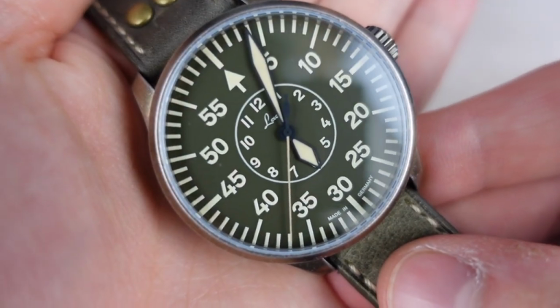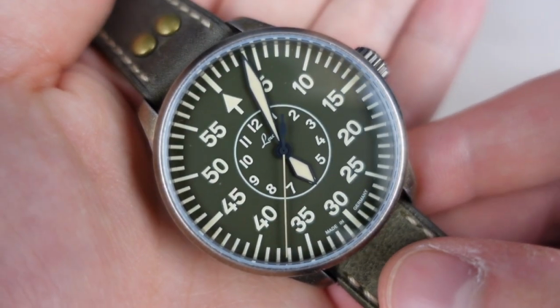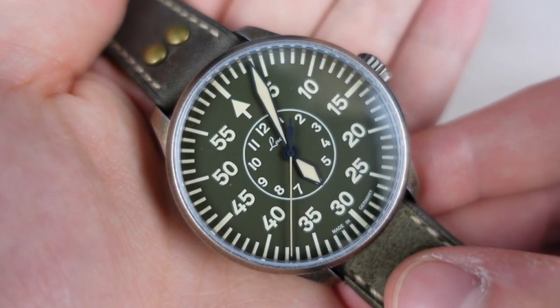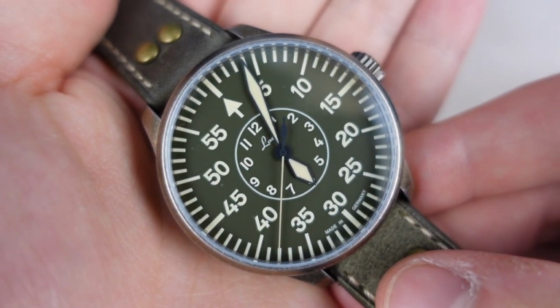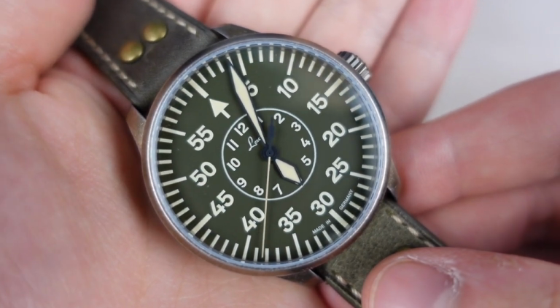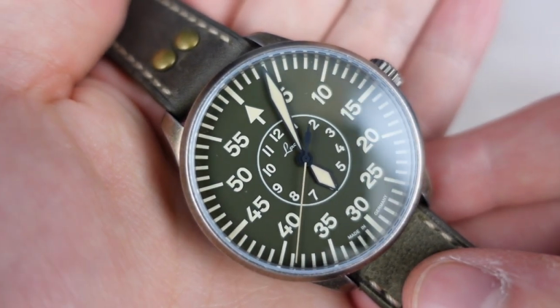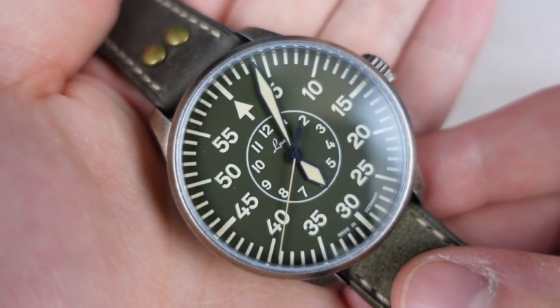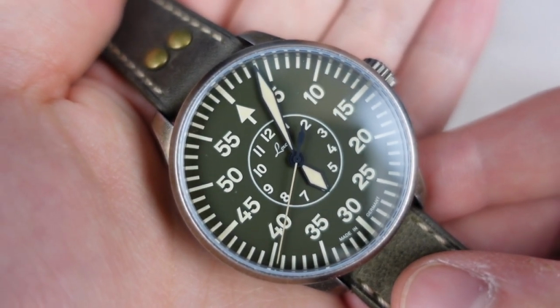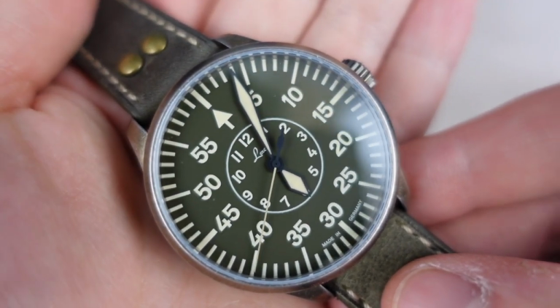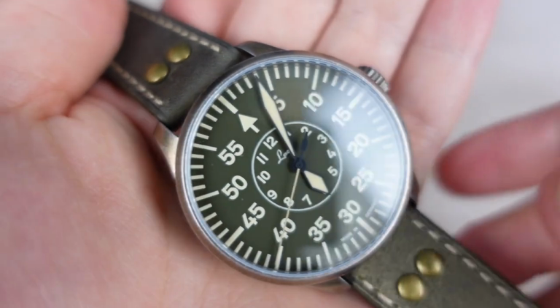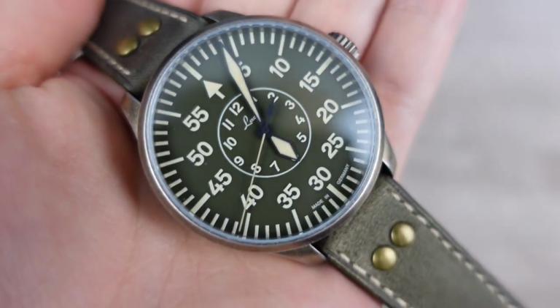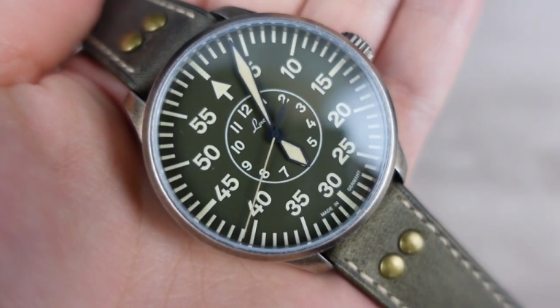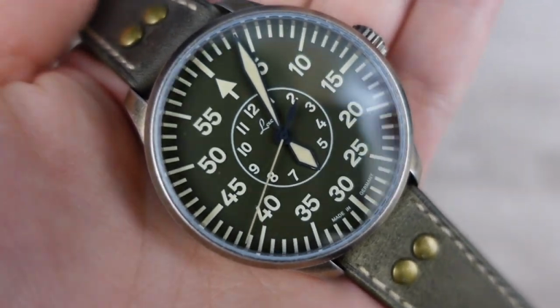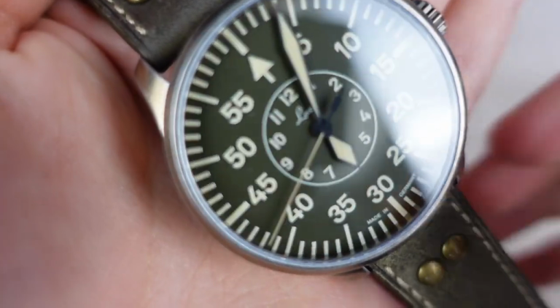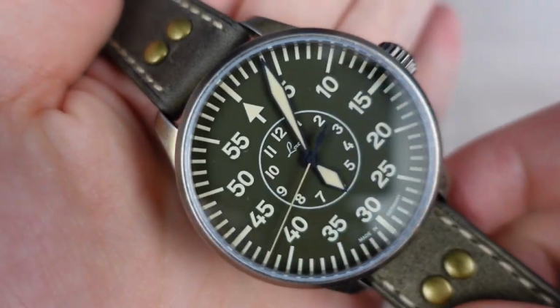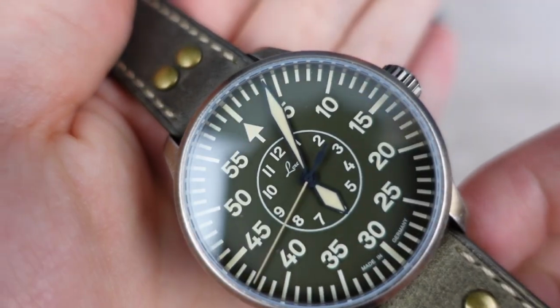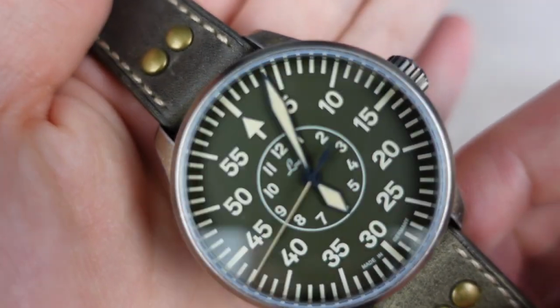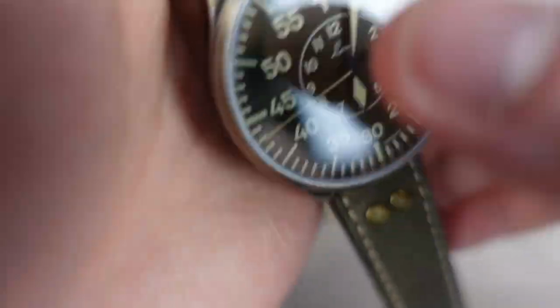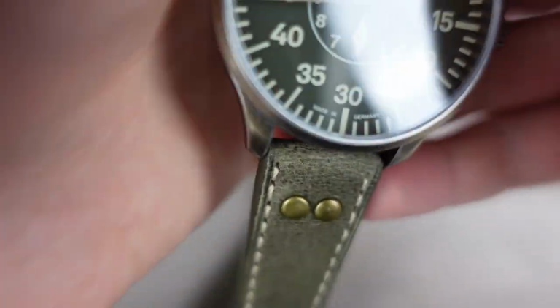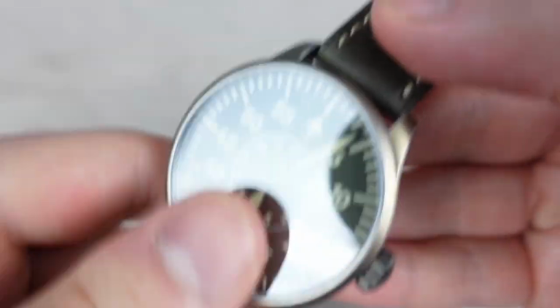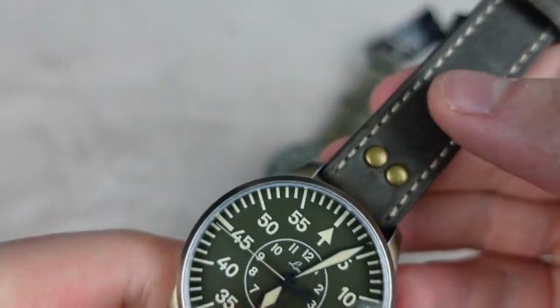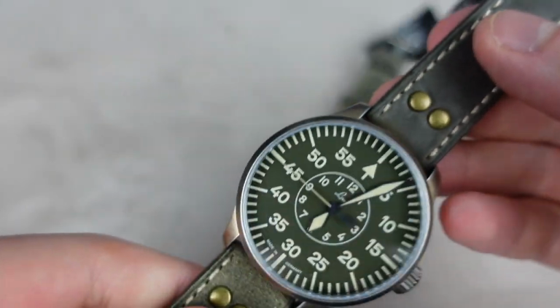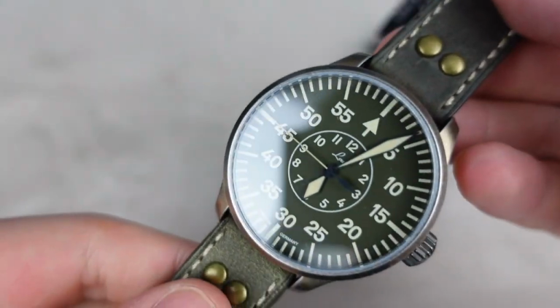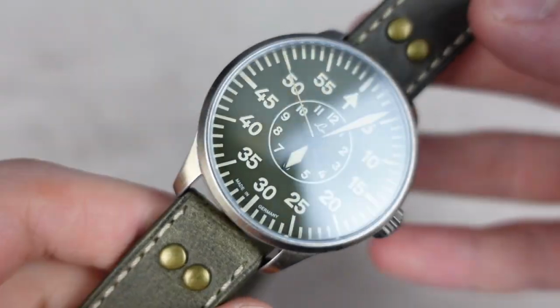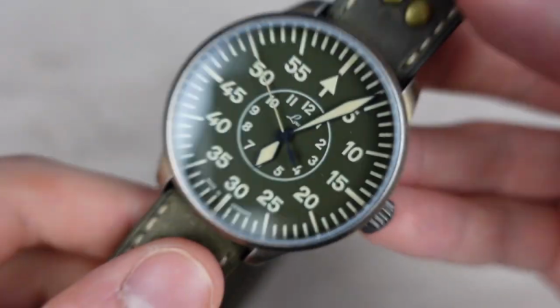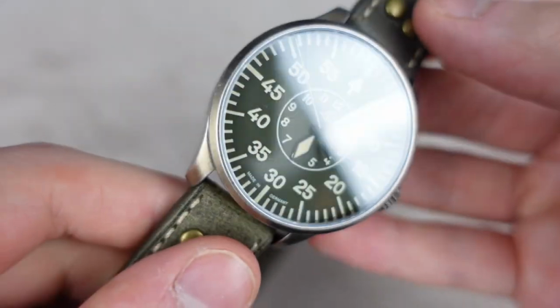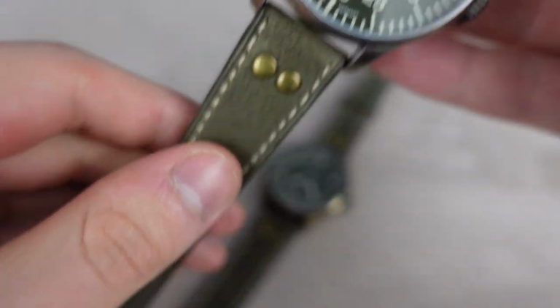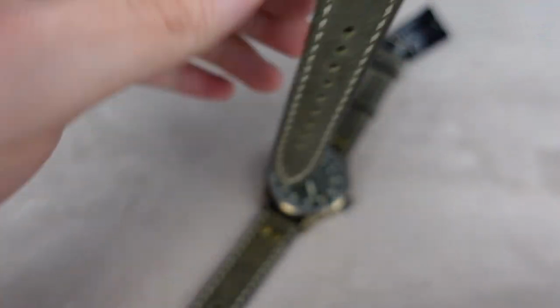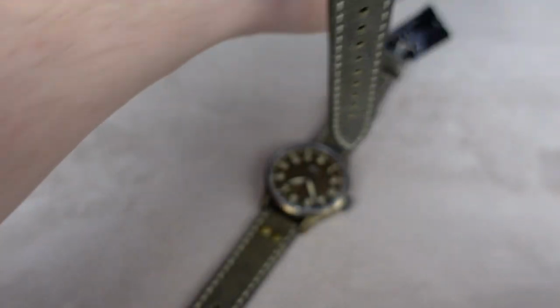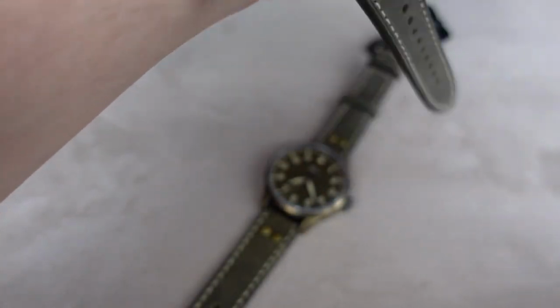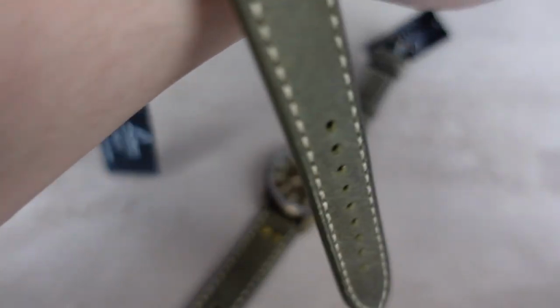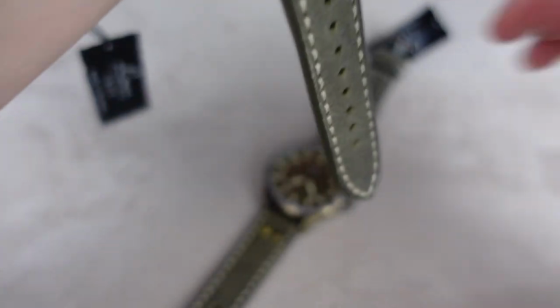The lume on this, by the way, is SuperLuminova old radium. I'm going to show you what it looks like very soon. Let's also try this one on the wrist to see what it looks like.